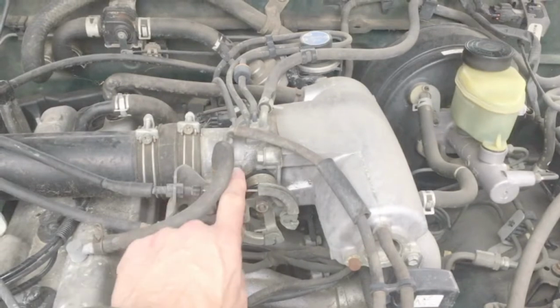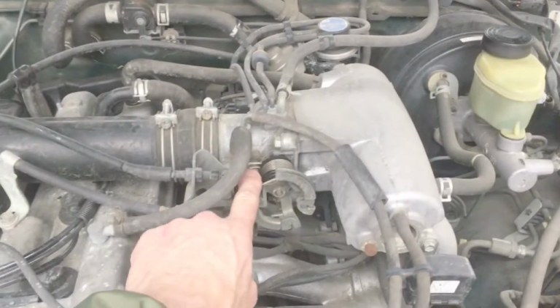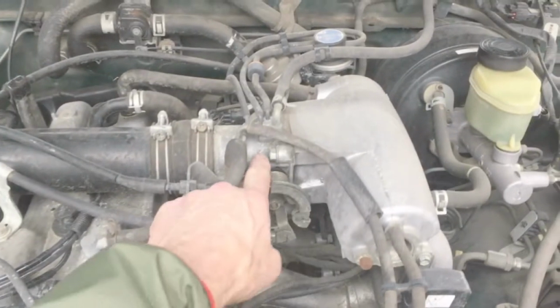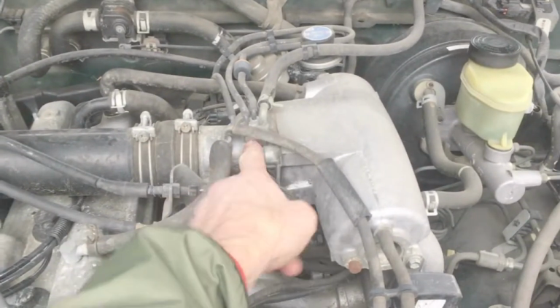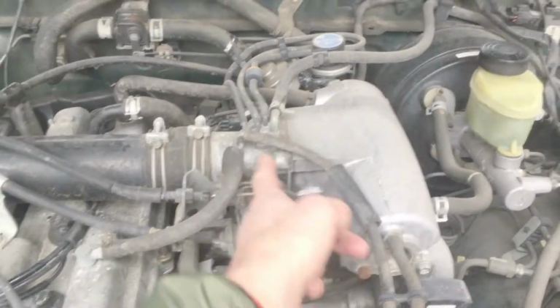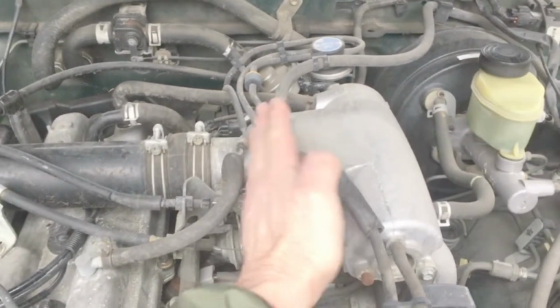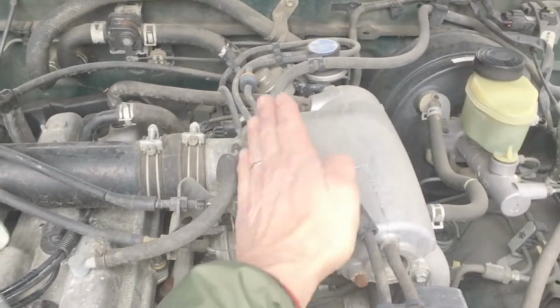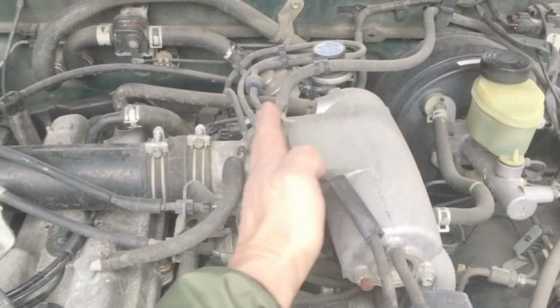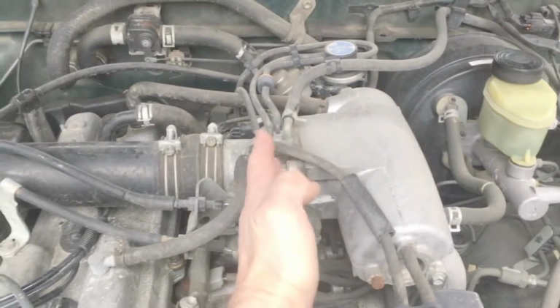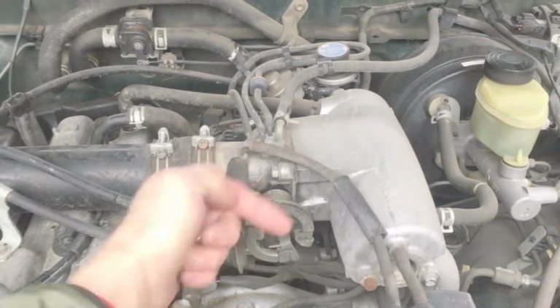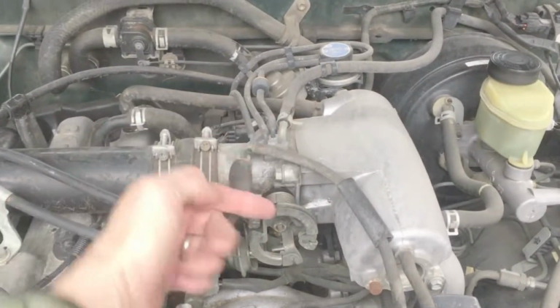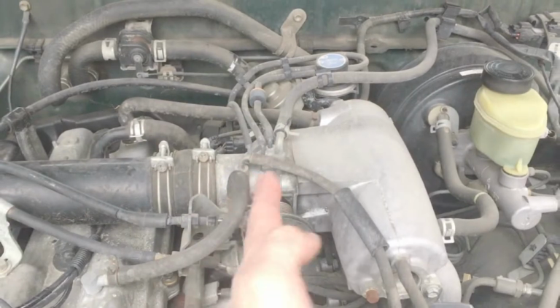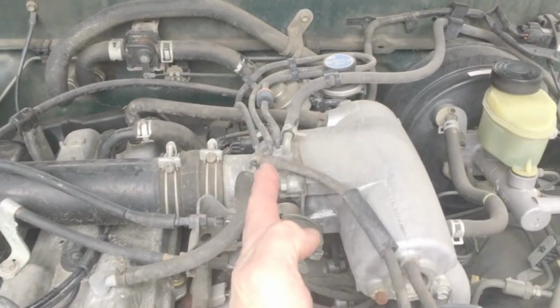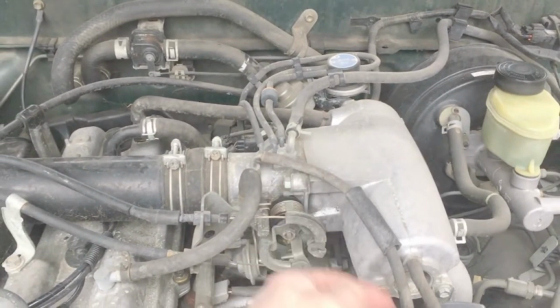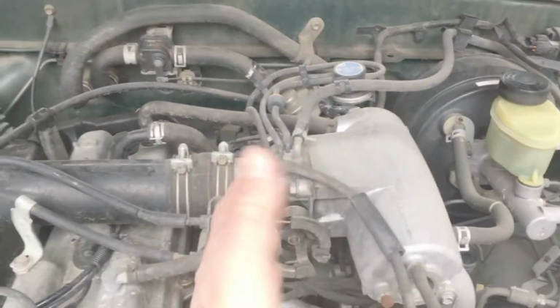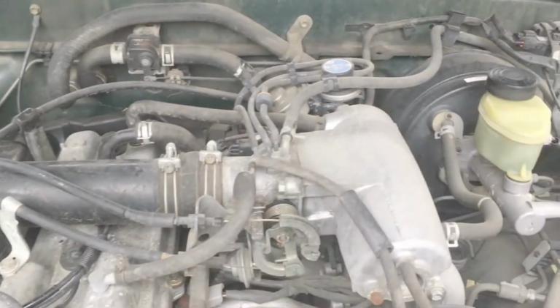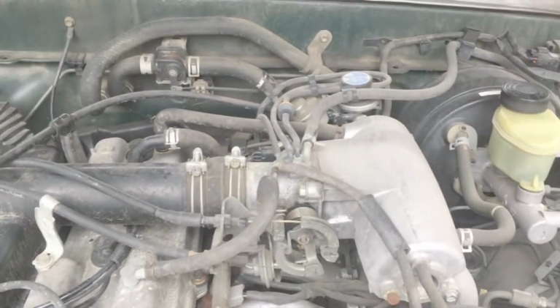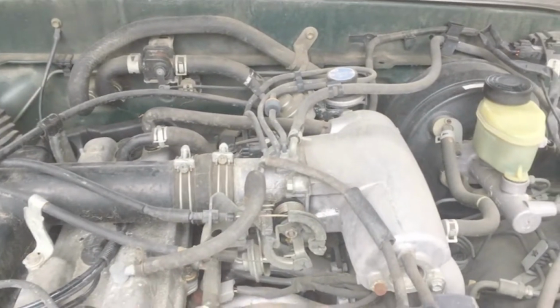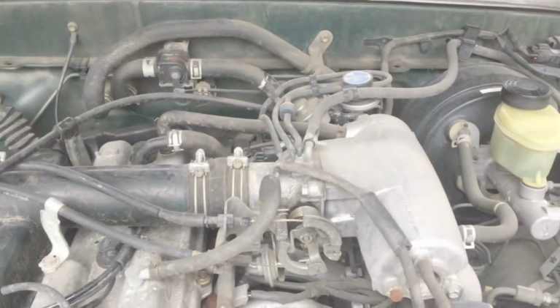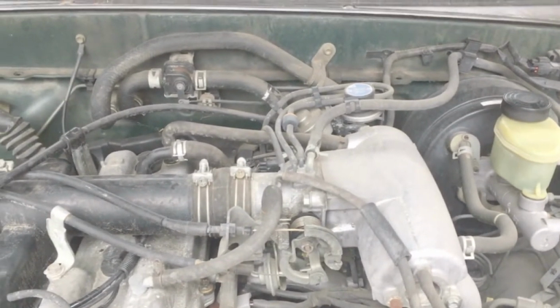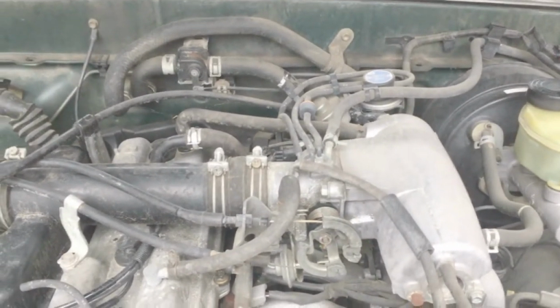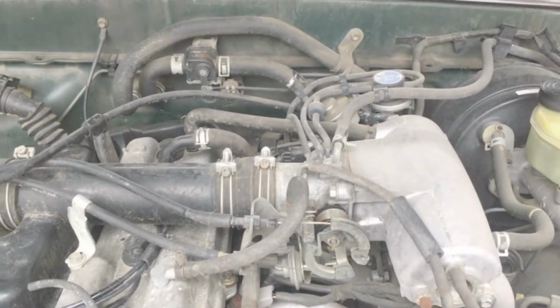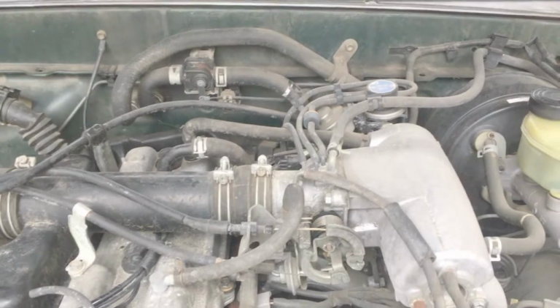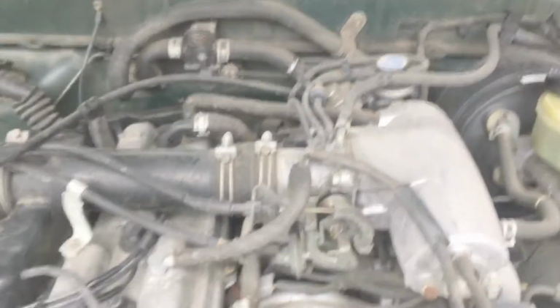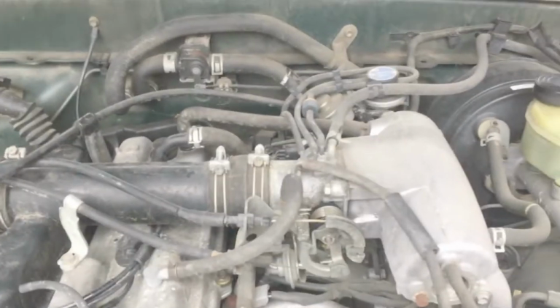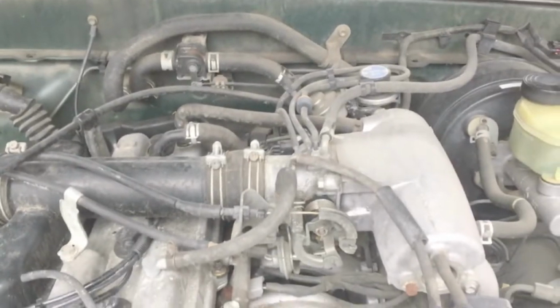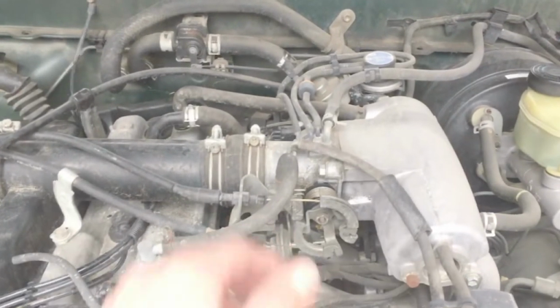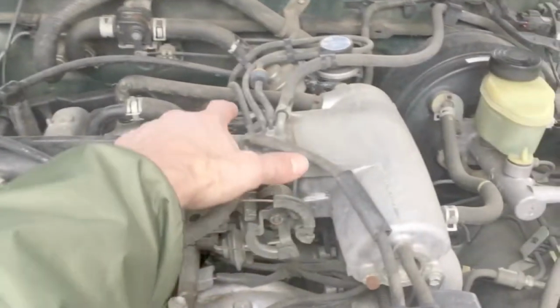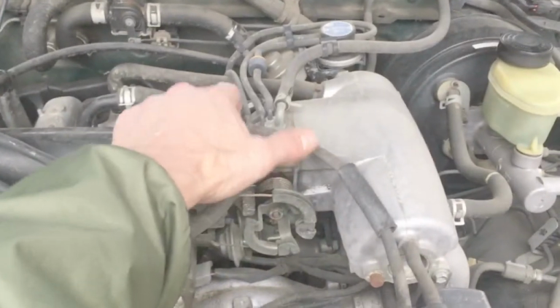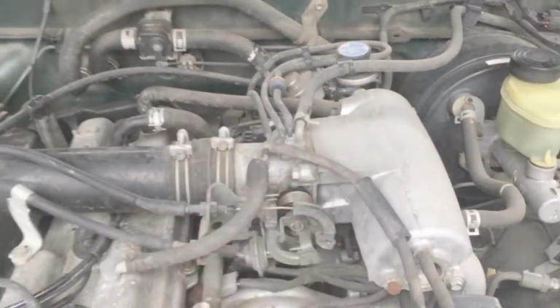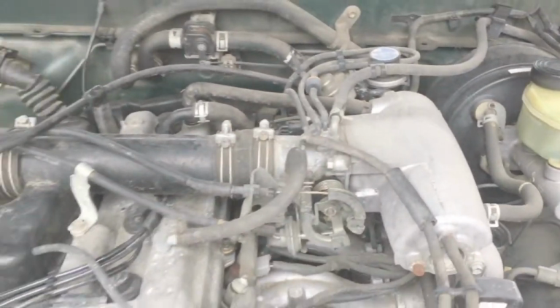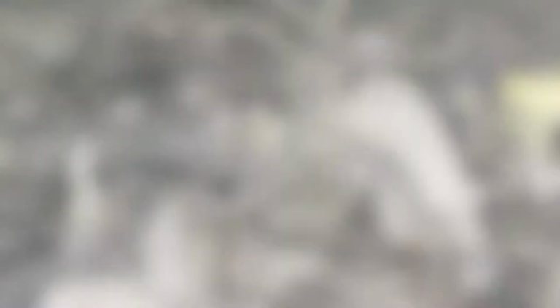It's pulling on this, which in turn is moving this flap on the inside. When you get buildup in there it starts to stick, and that's what causes it — you go to take off and it just kind of hesitates and then it goes. This usually will fix you. I'm going to open mine up and show you what I did.